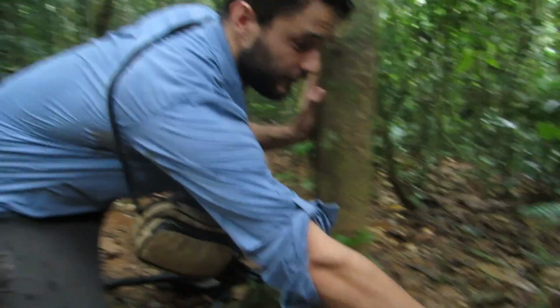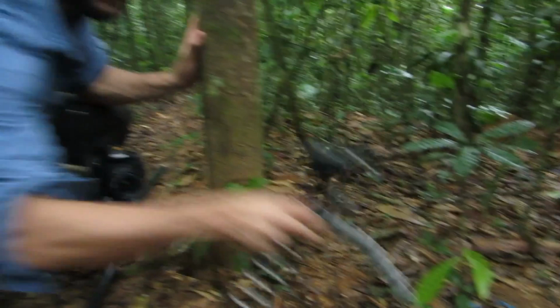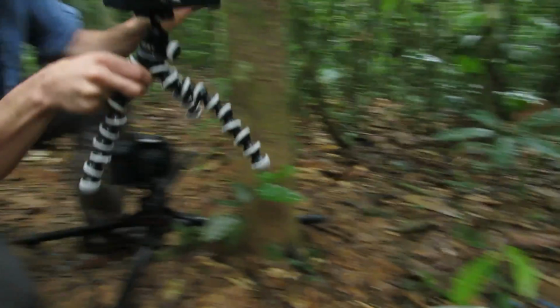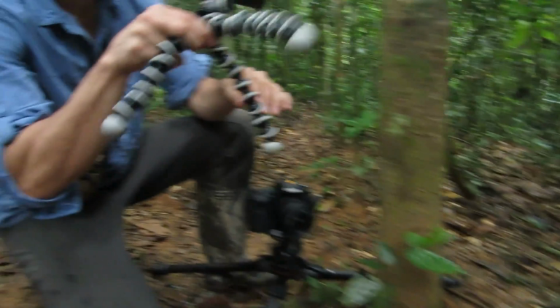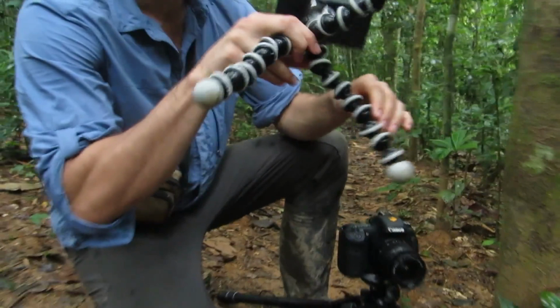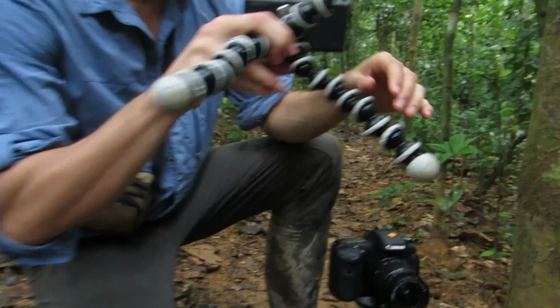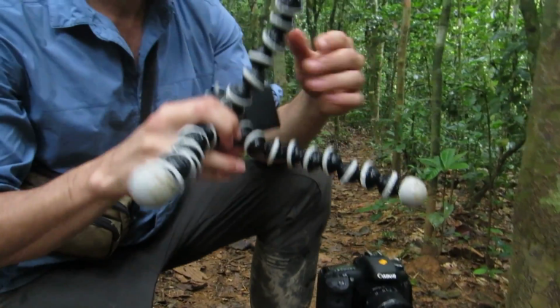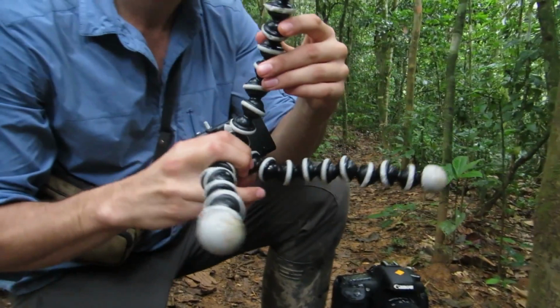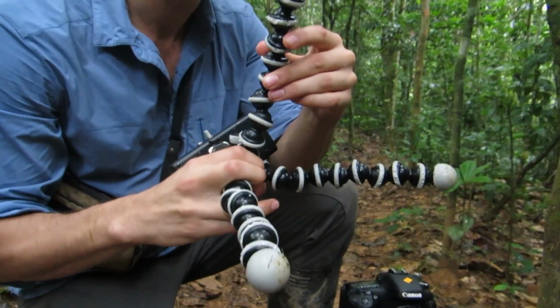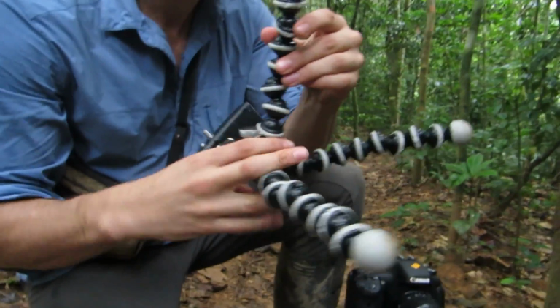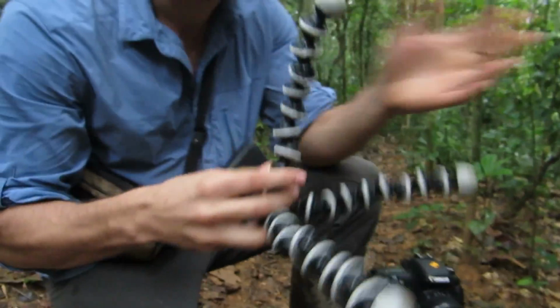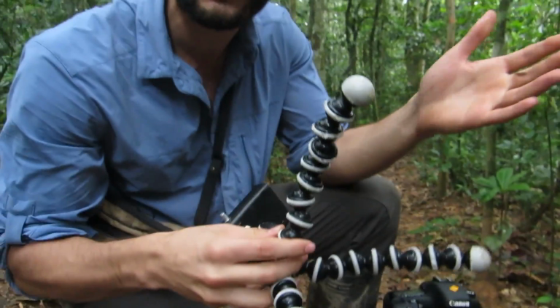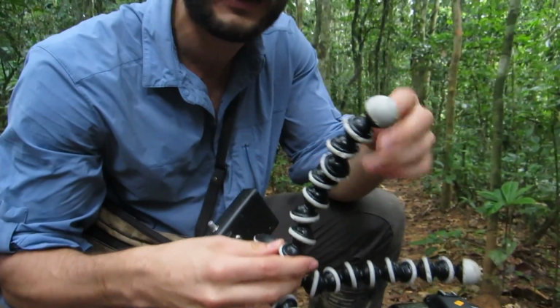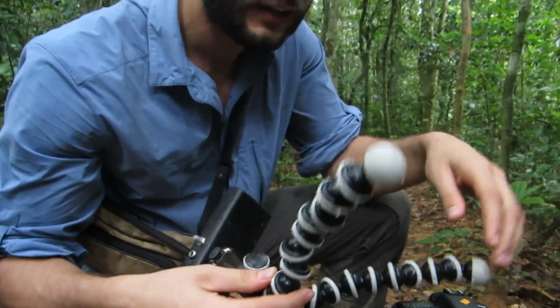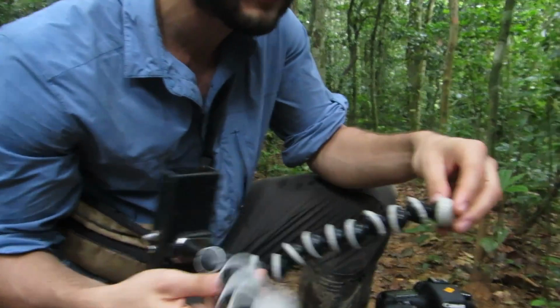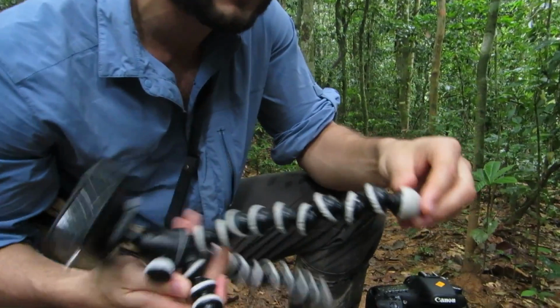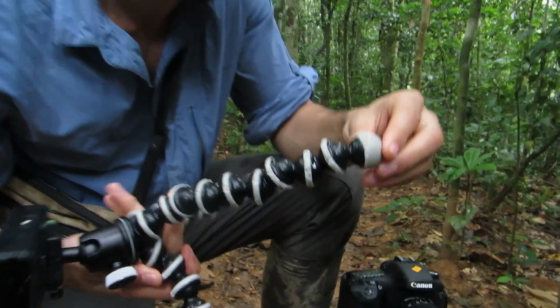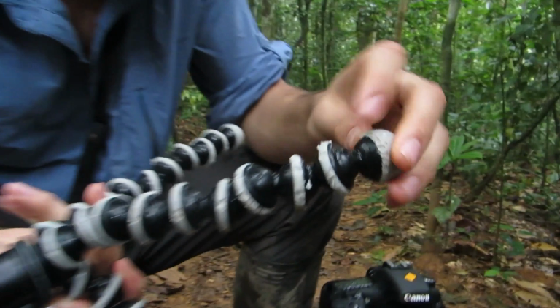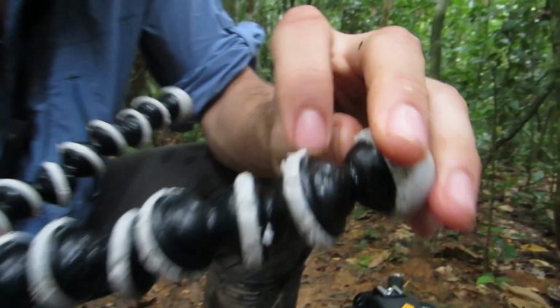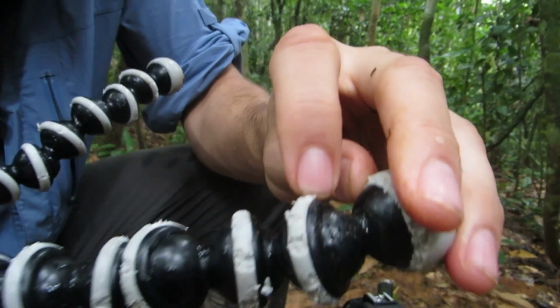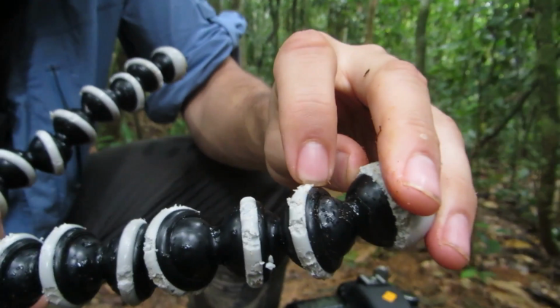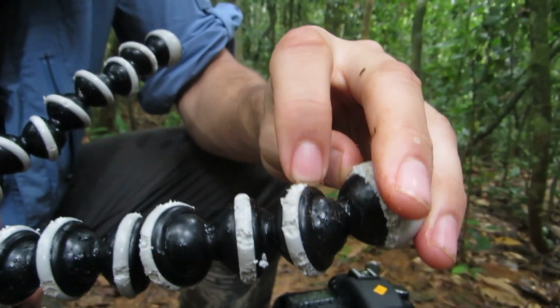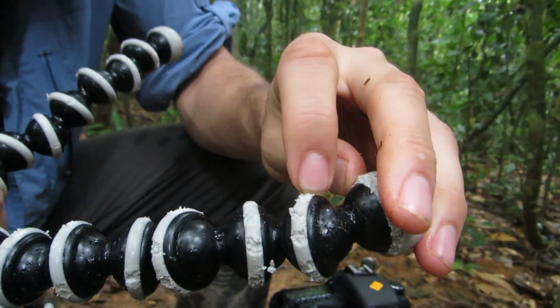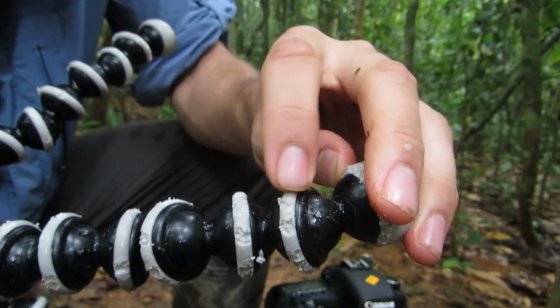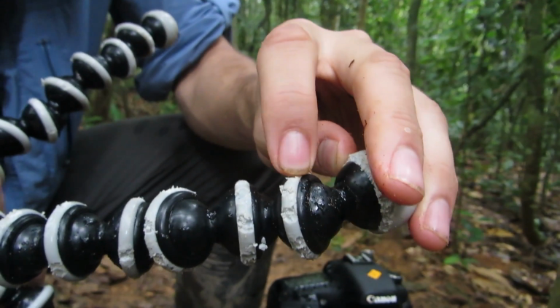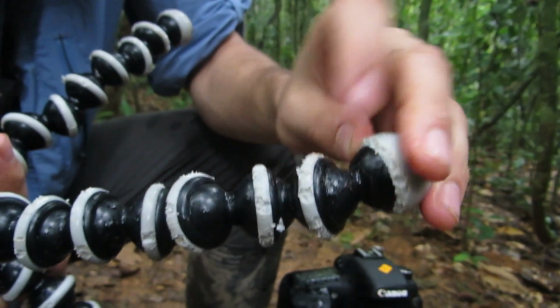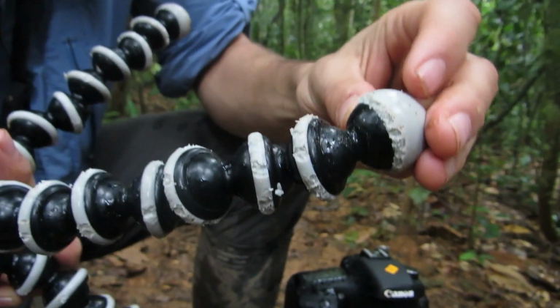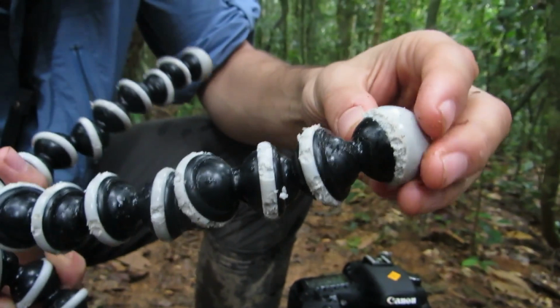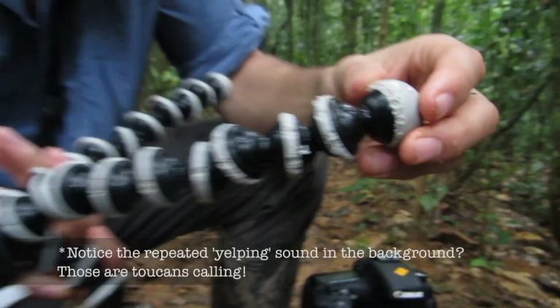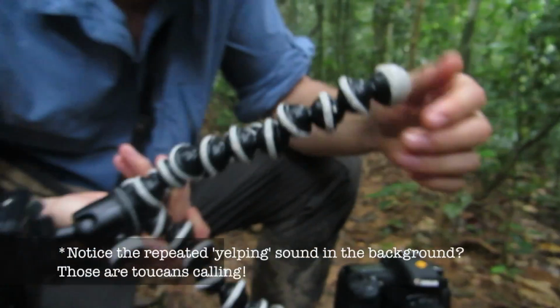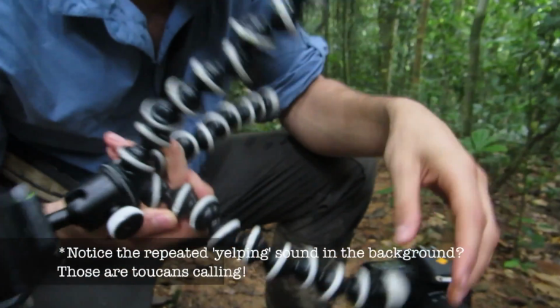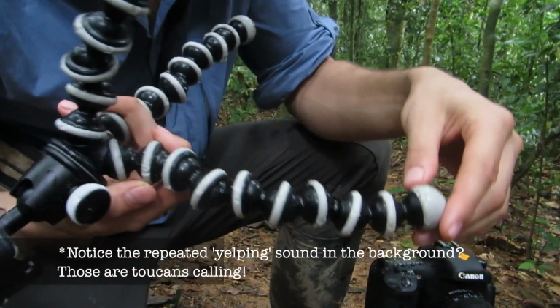Even this — this is the gorilla pod. And these things are supposed to be safe against gorillas or something, last I heard. Just take a look at all of that damage that they did to it. It is crazy.